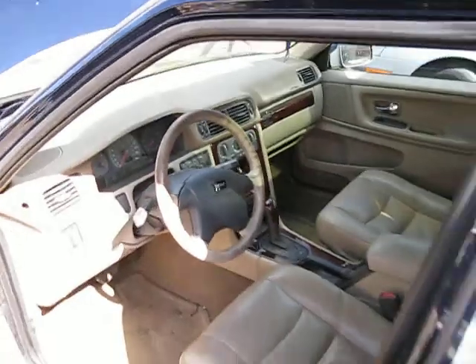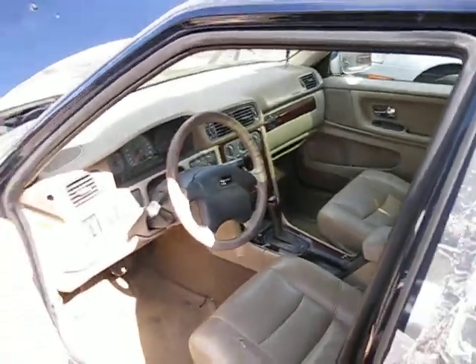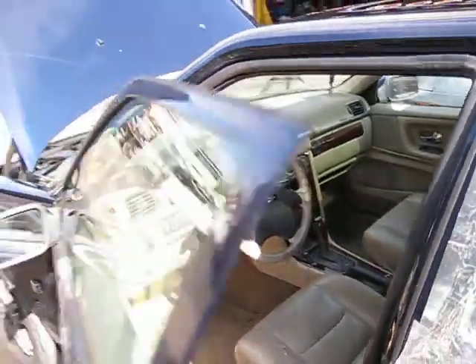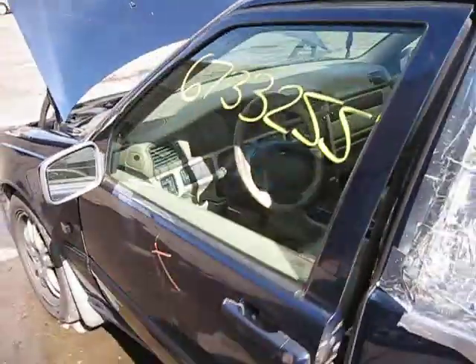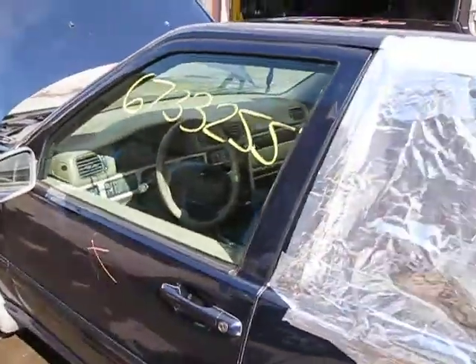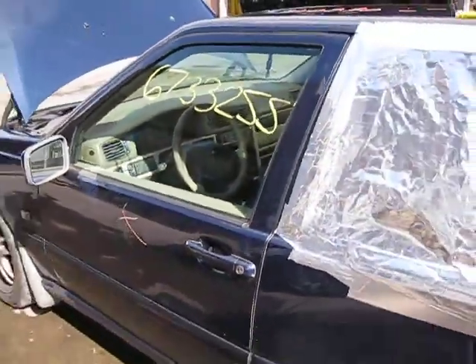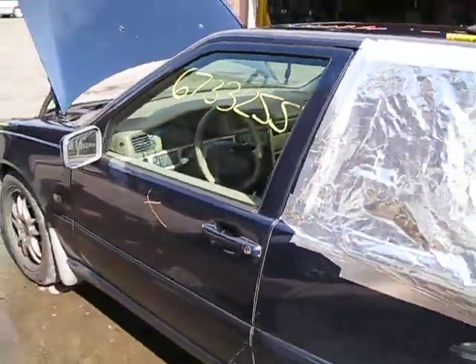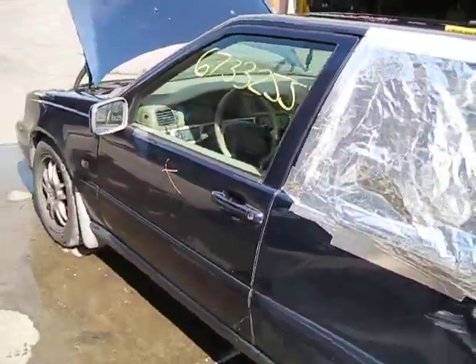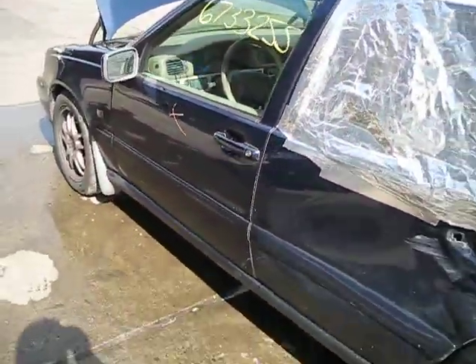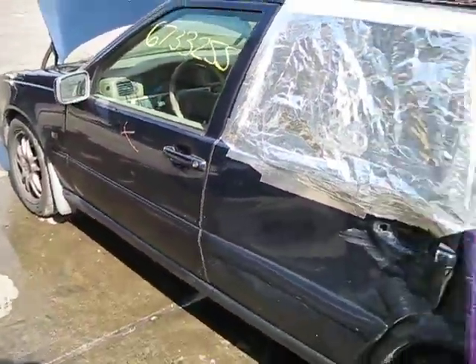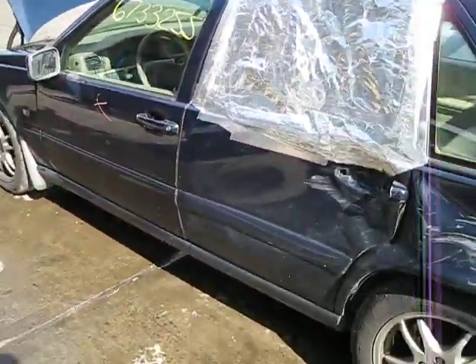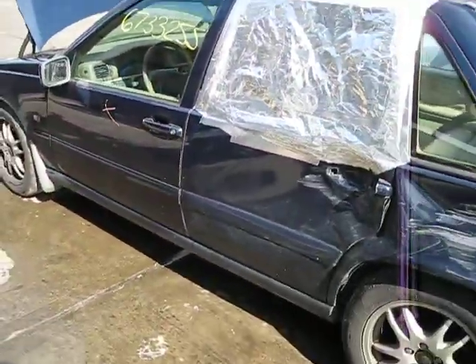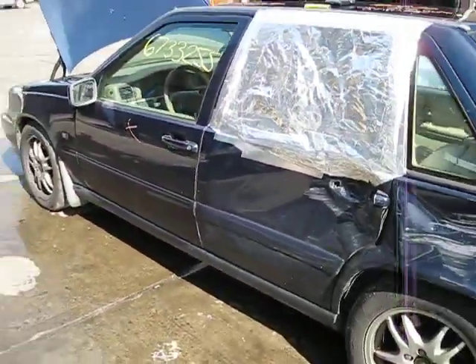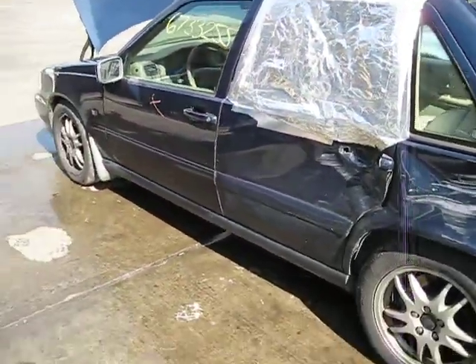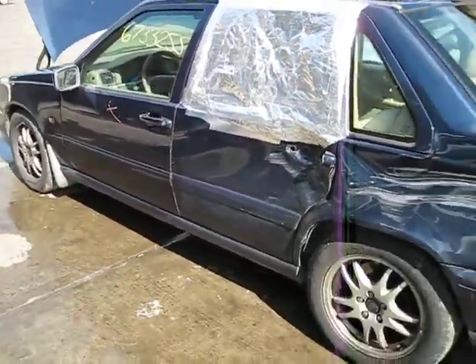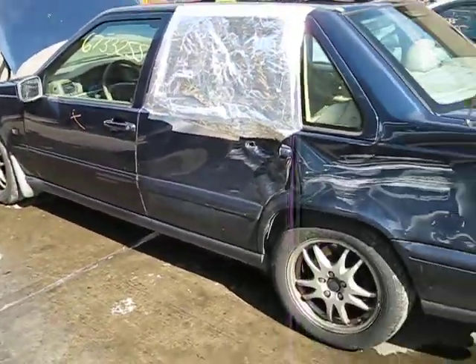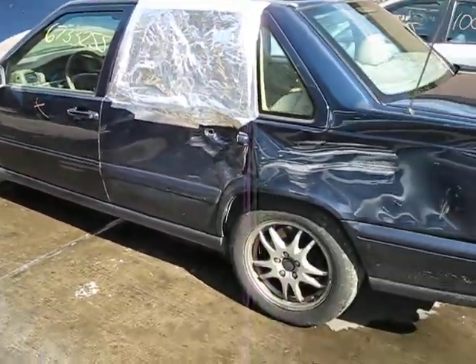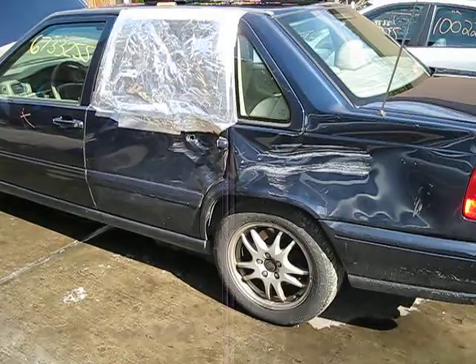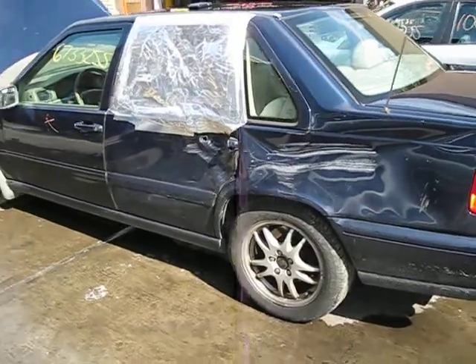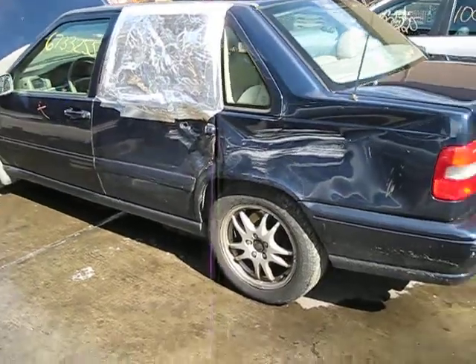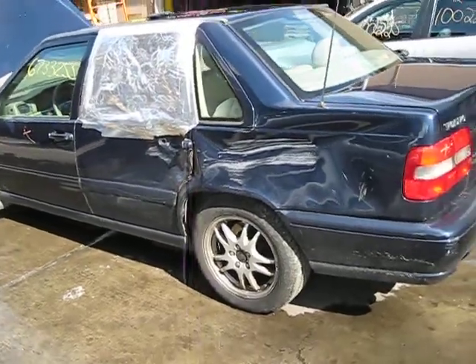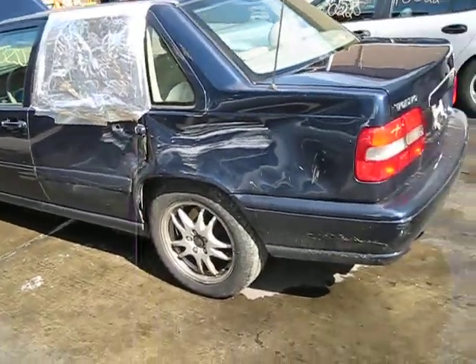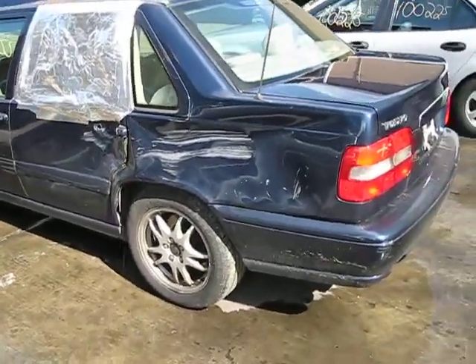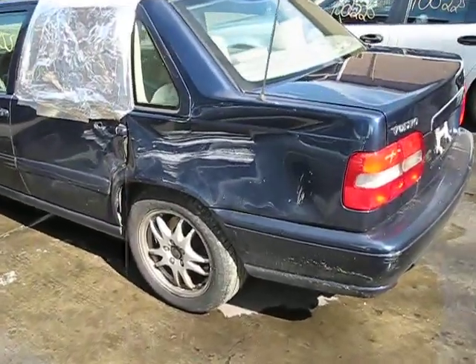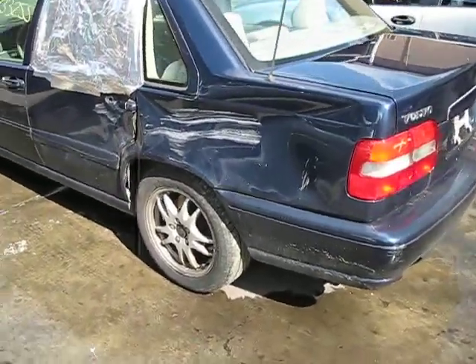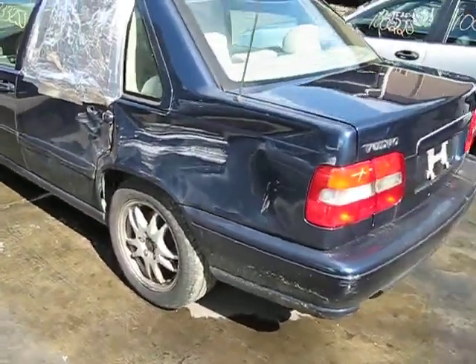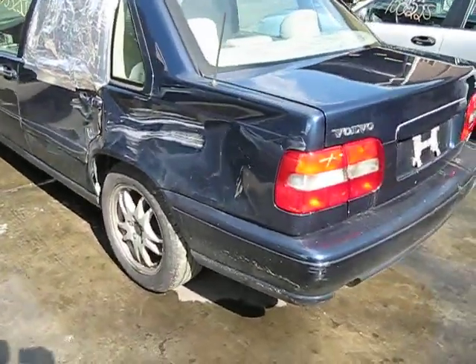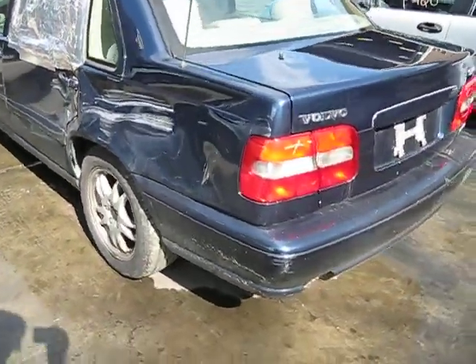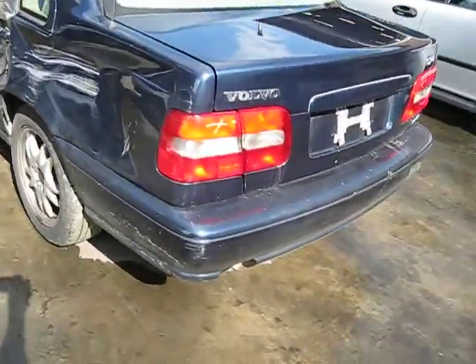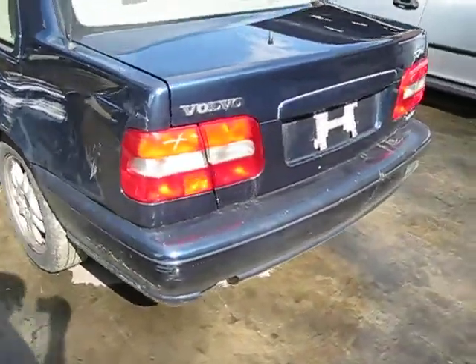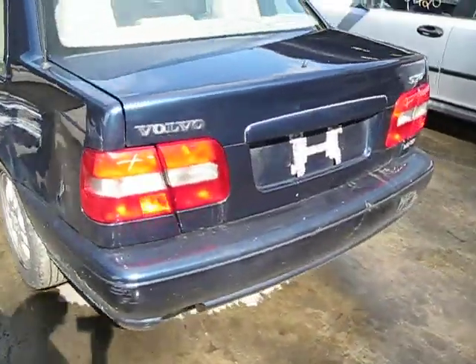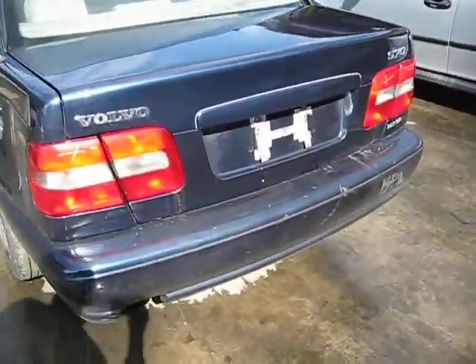We purchased this vehicle locally through one of our auctions due to the left side collision, as you can see here. The vehicle still has some good body parts and an excellent drivetrain.